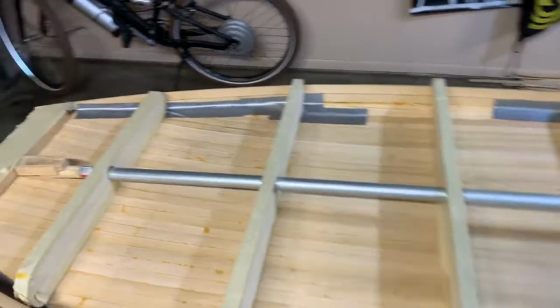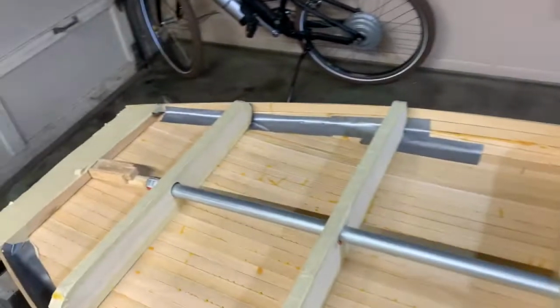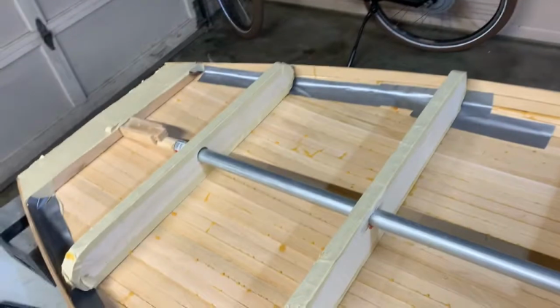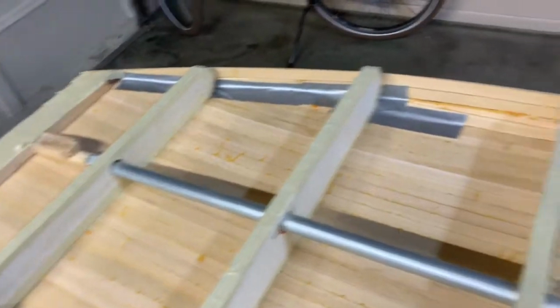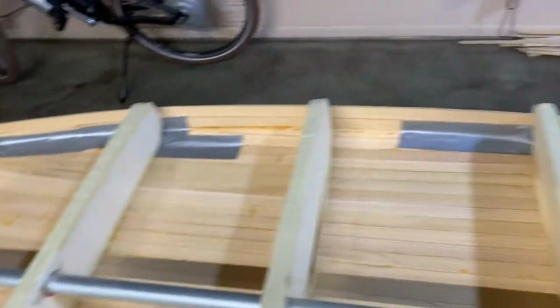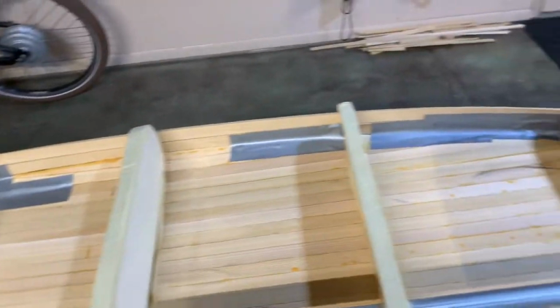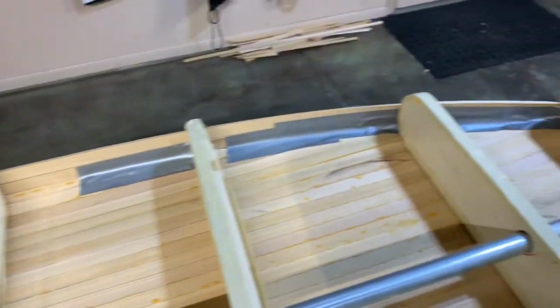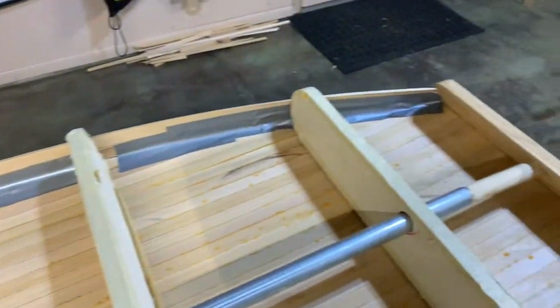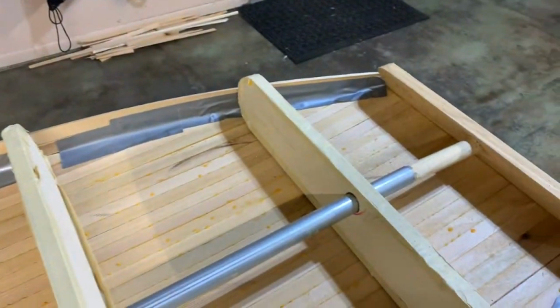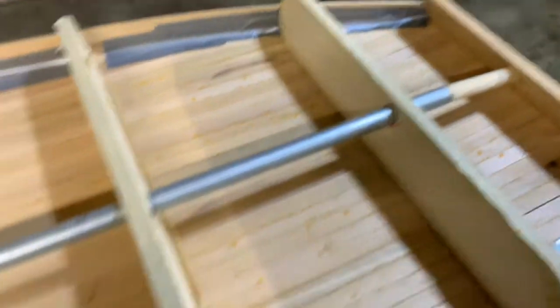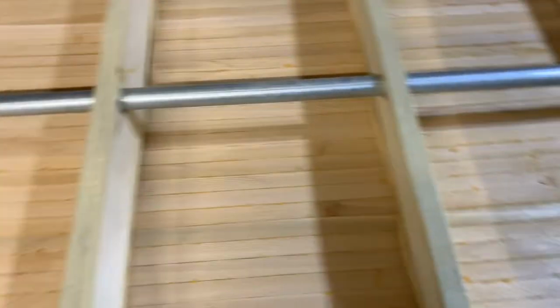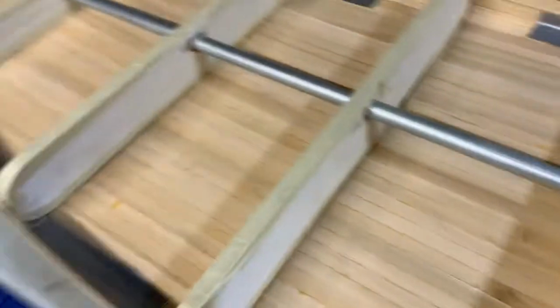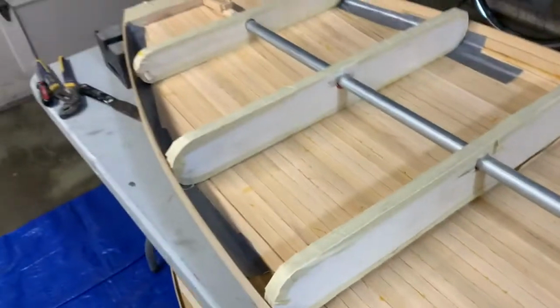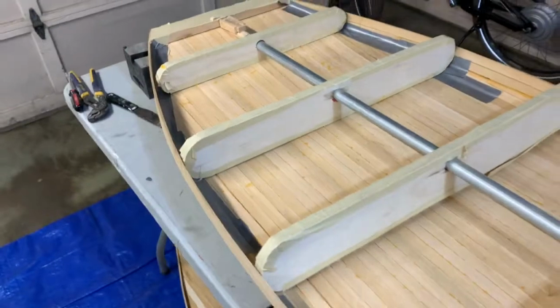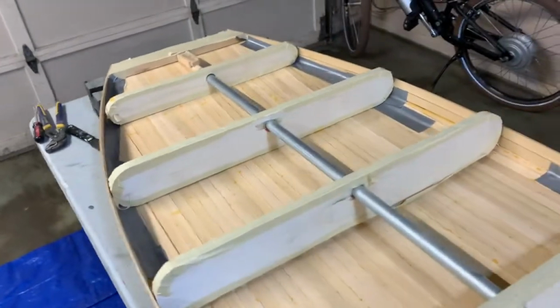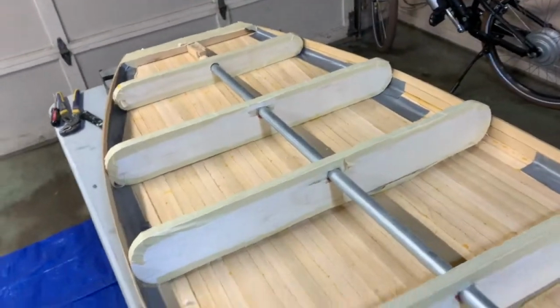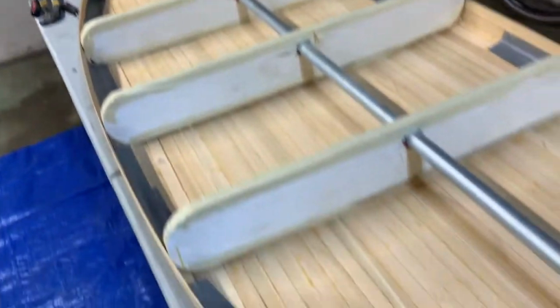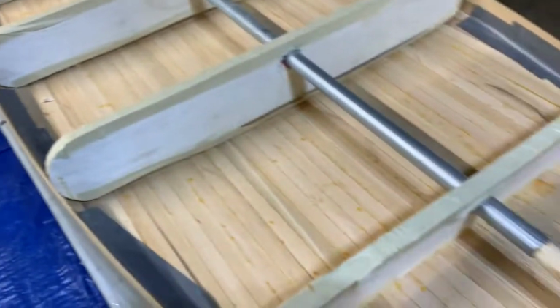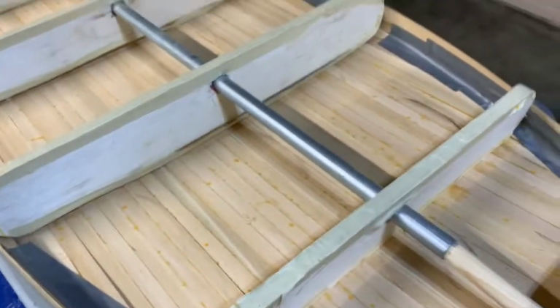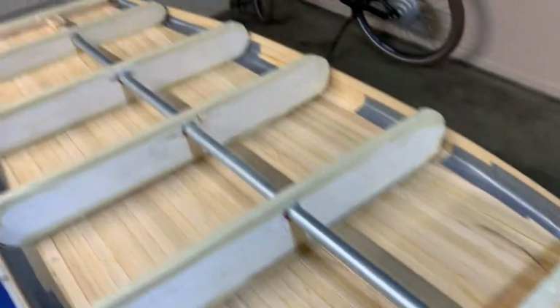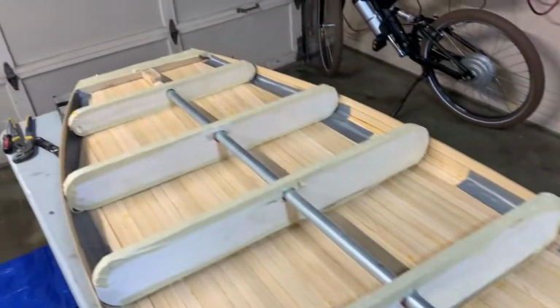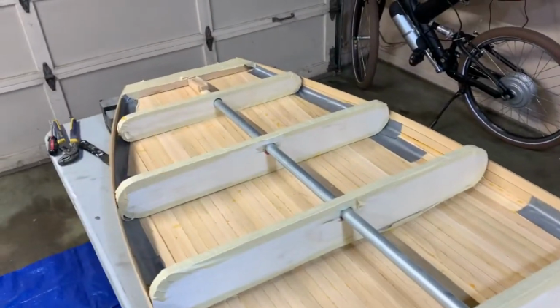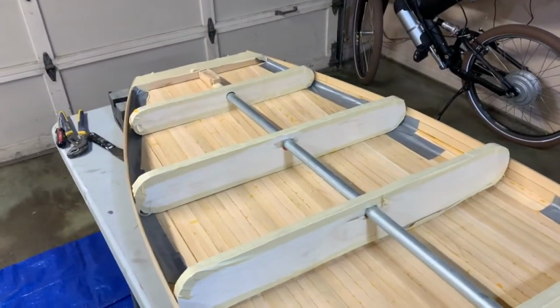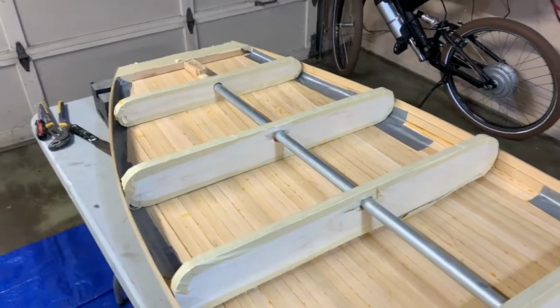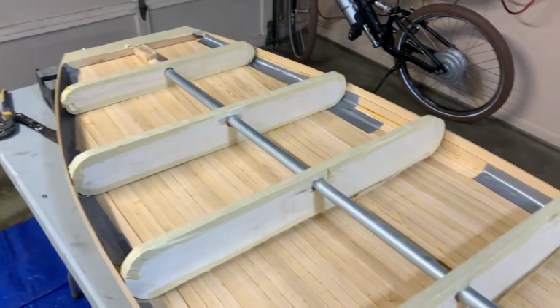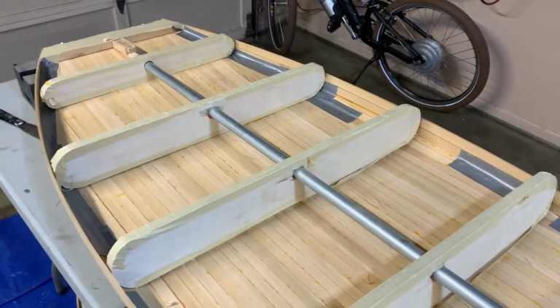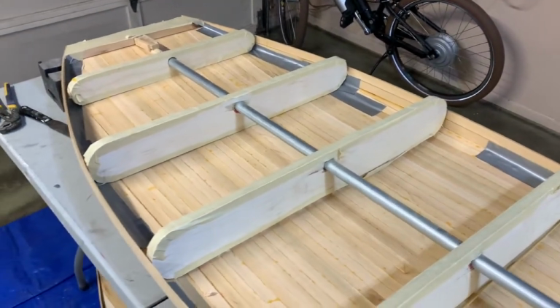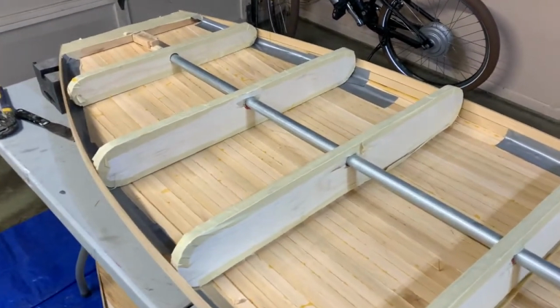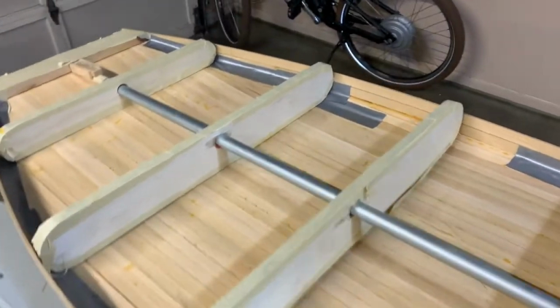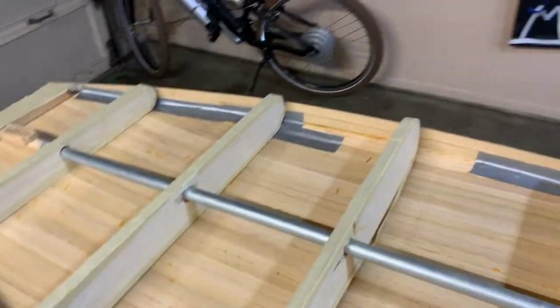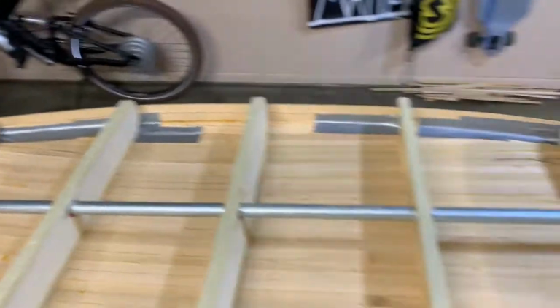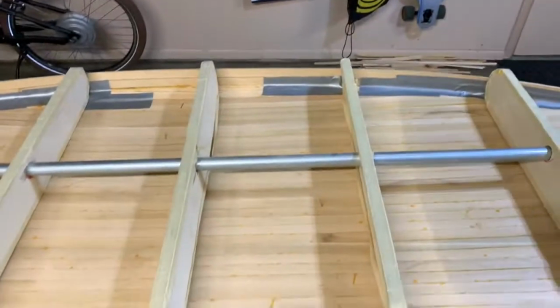I've got duct tape supporting all along the seams. I've got the form back in its place. I'm gonna flip her over and I should be able to do the fill-in of the strips and get ready for glassing.